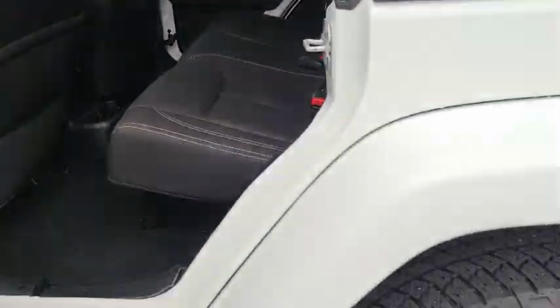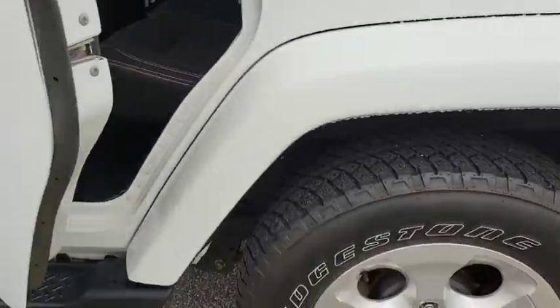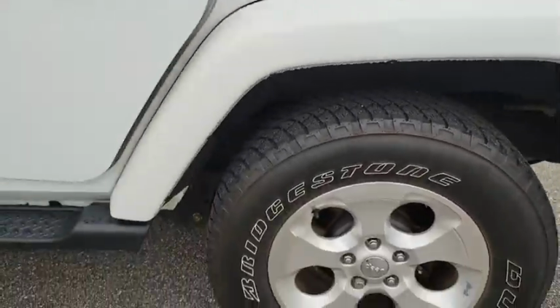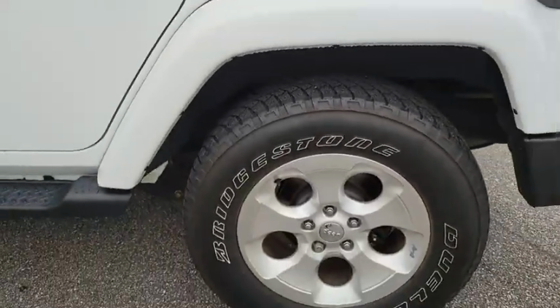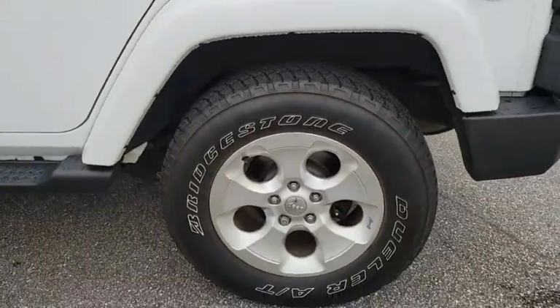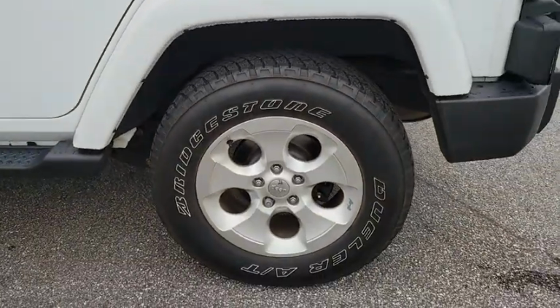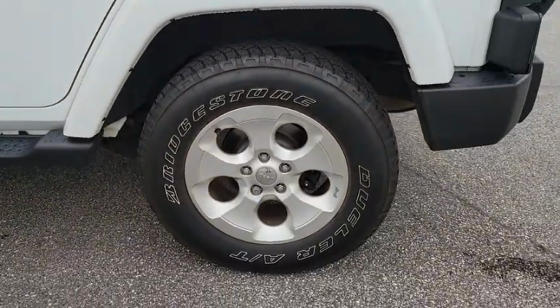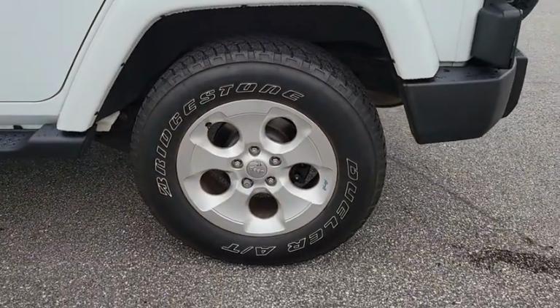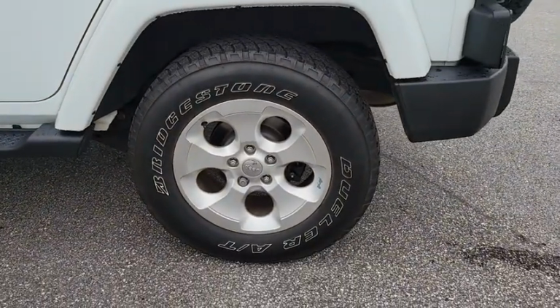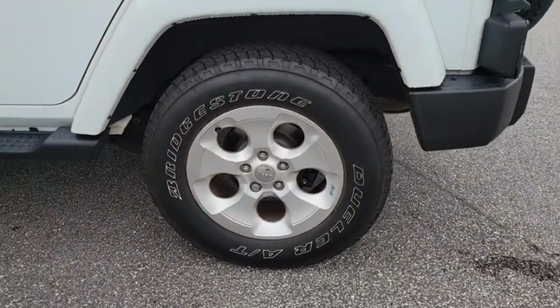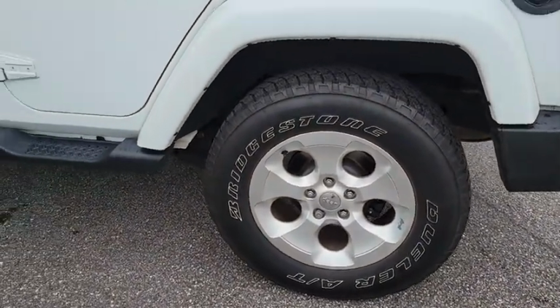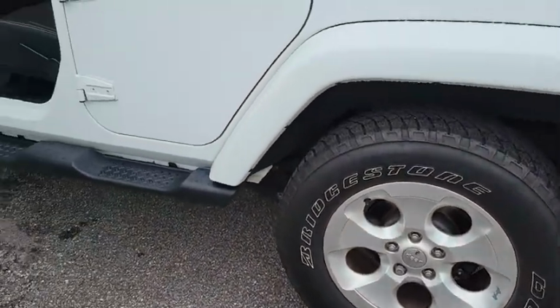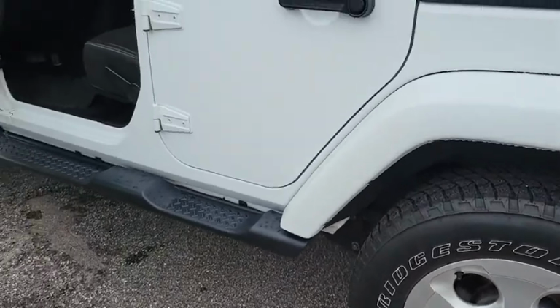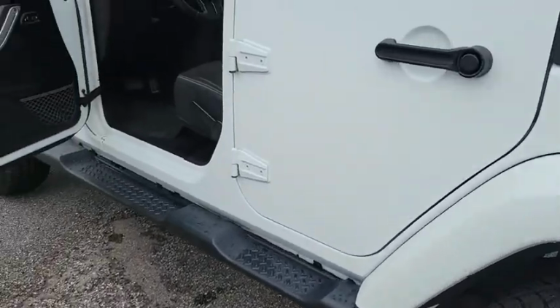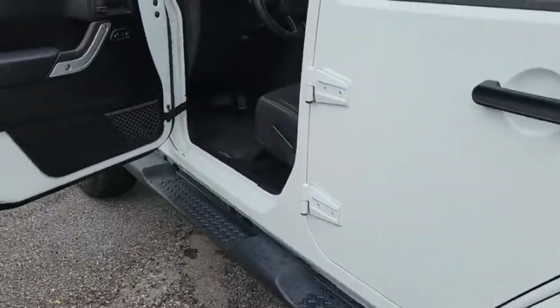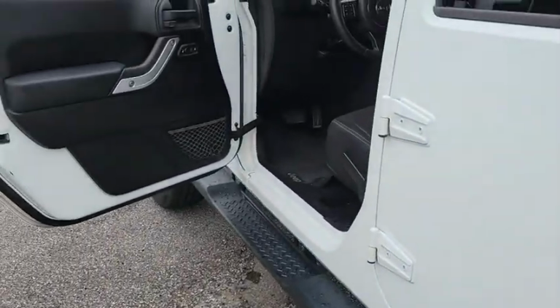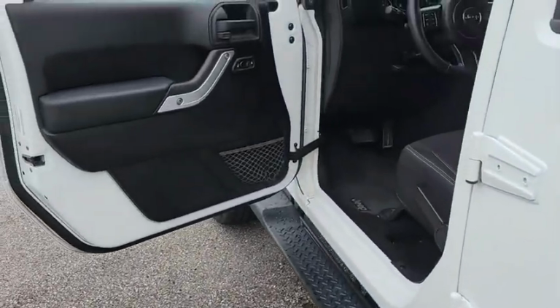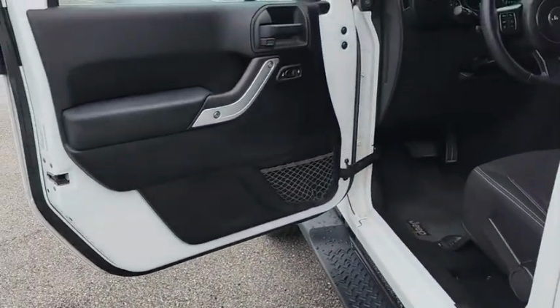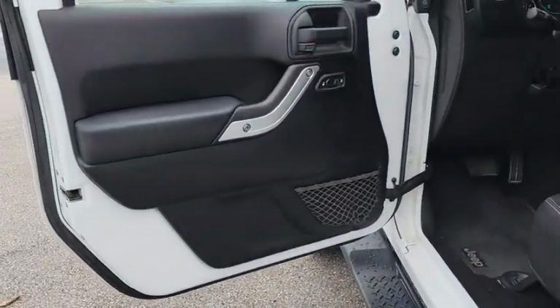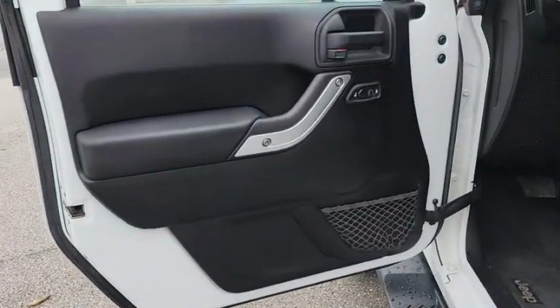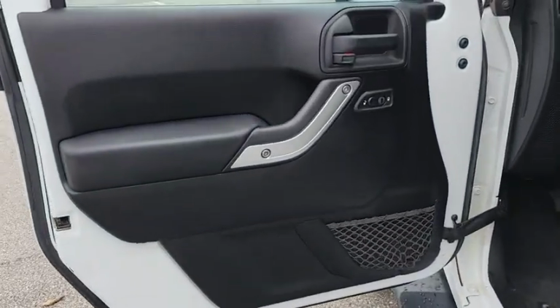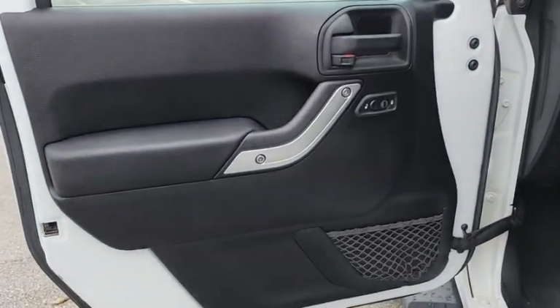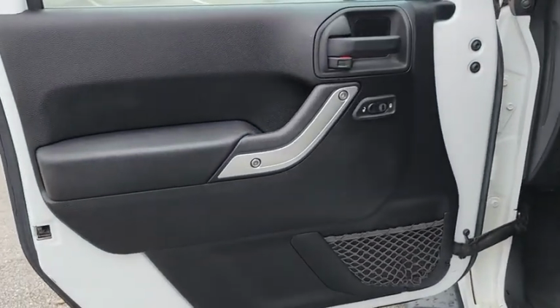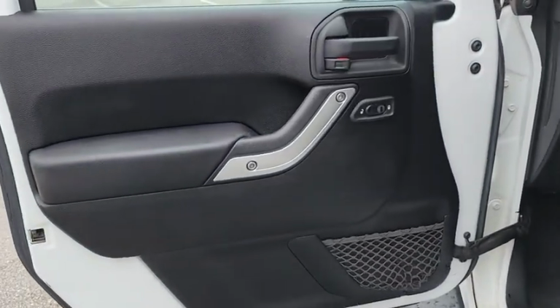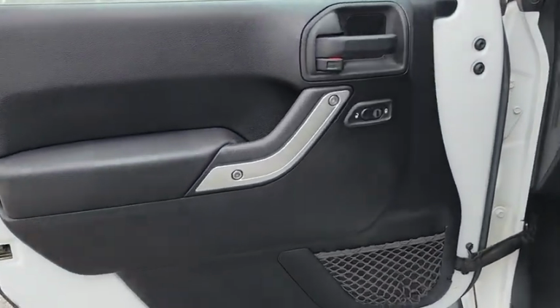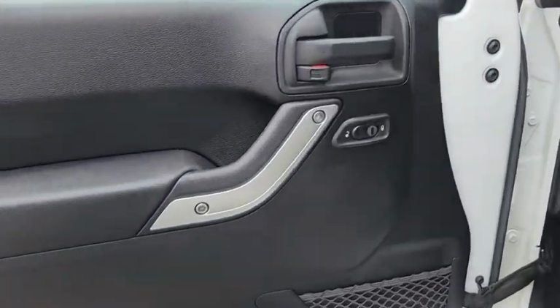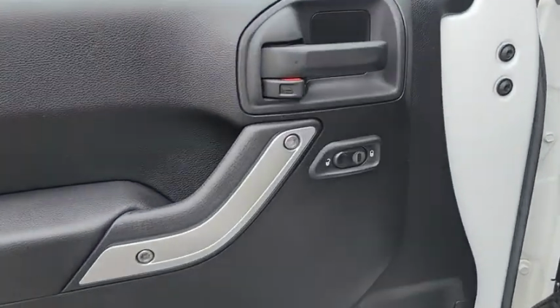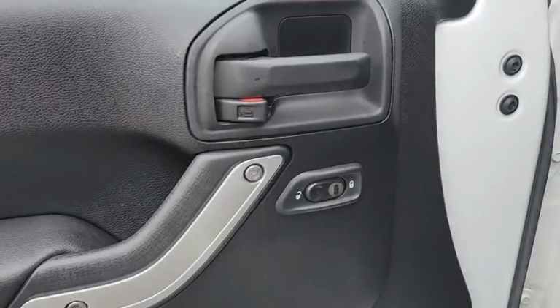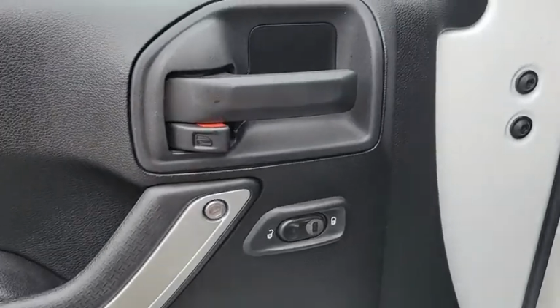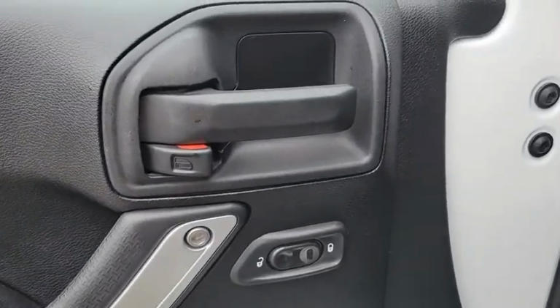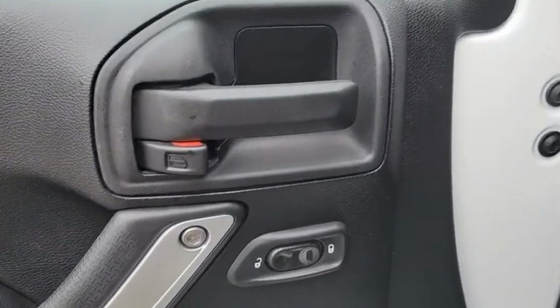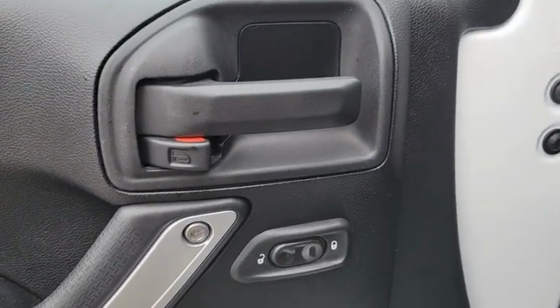AM-FM stereo radio, premium sound system, power door locks, fog lamps. This beauty is sure to make you the talk of the neighborhood, so call or drop in for a test drive today.